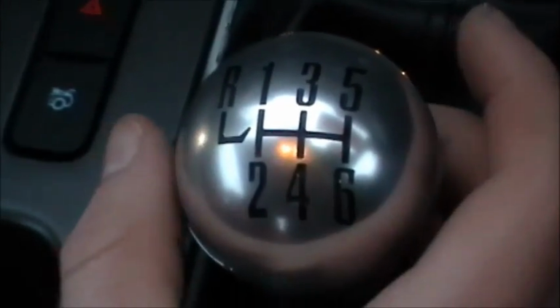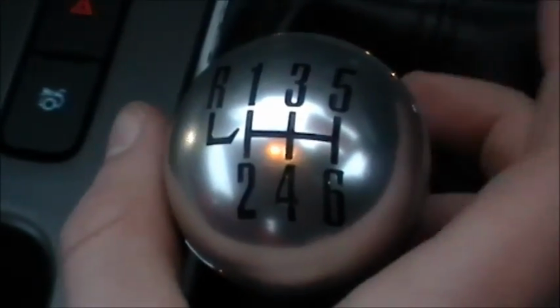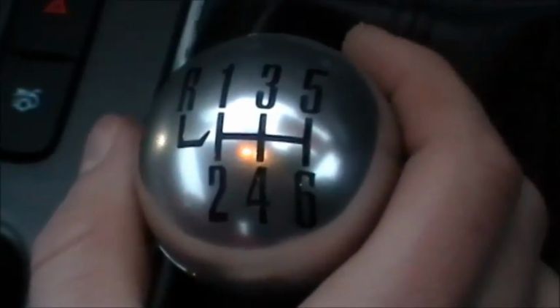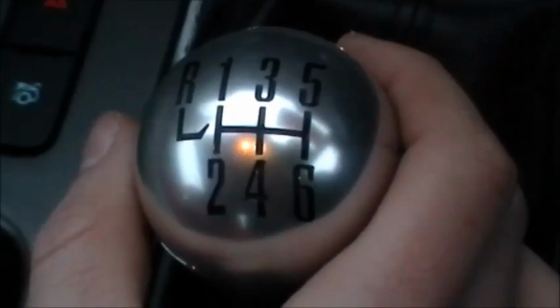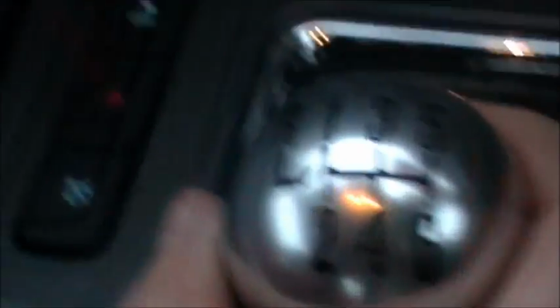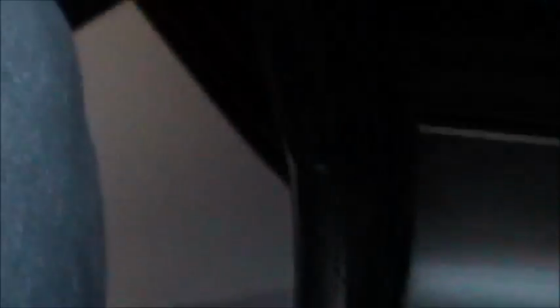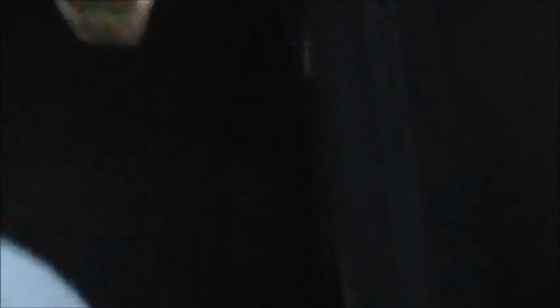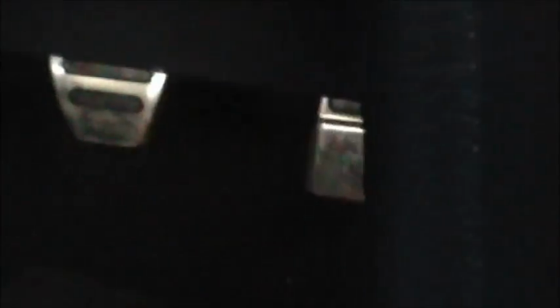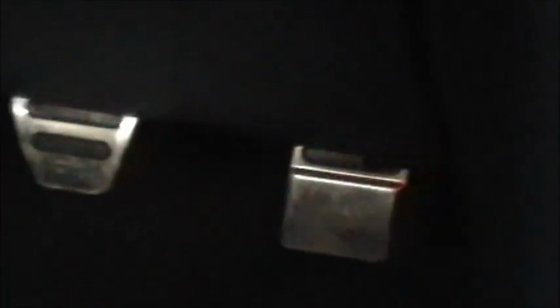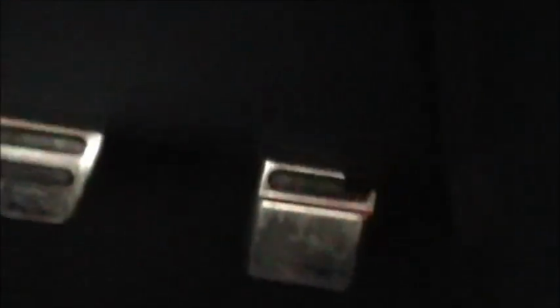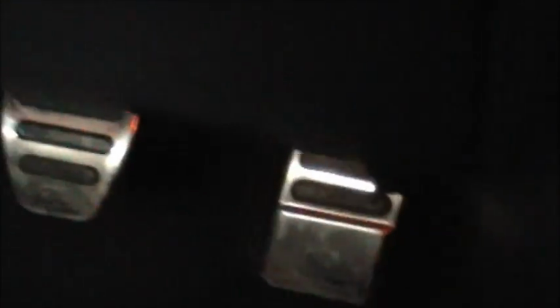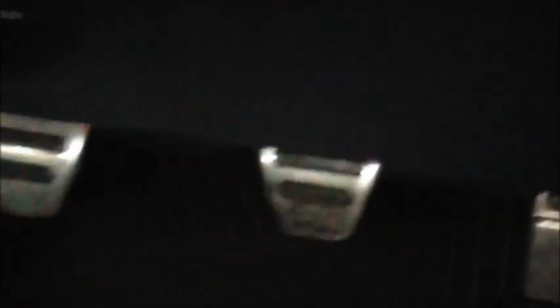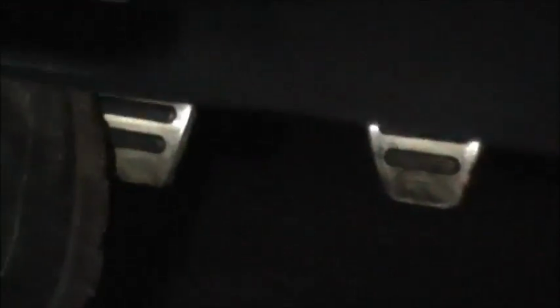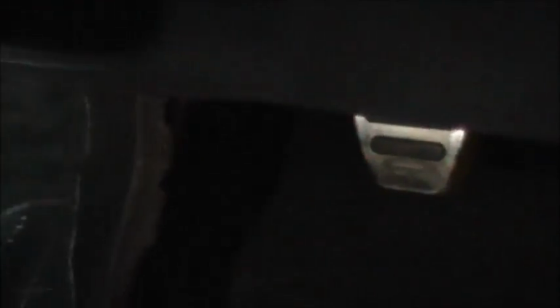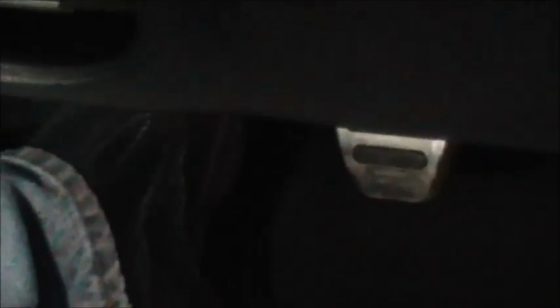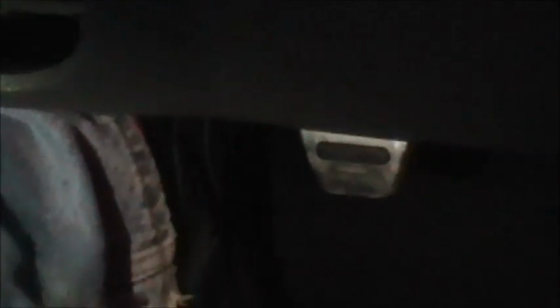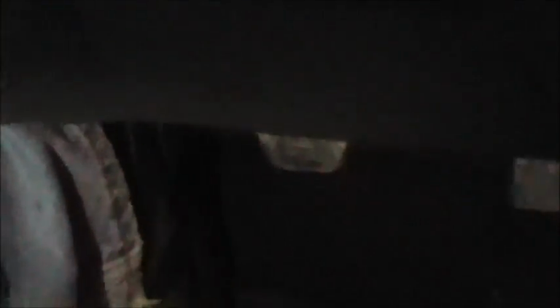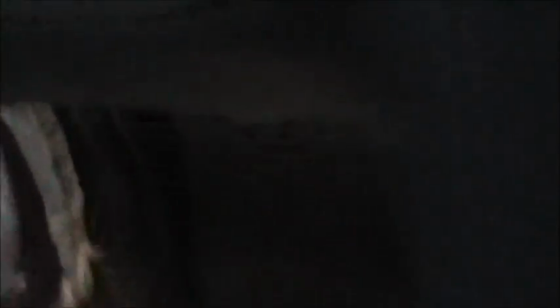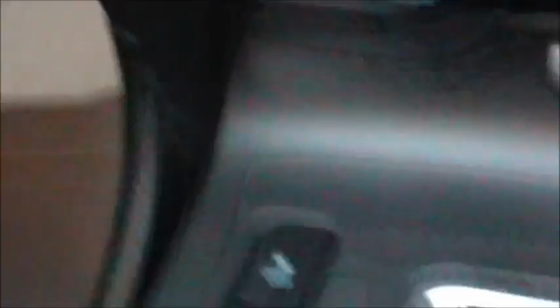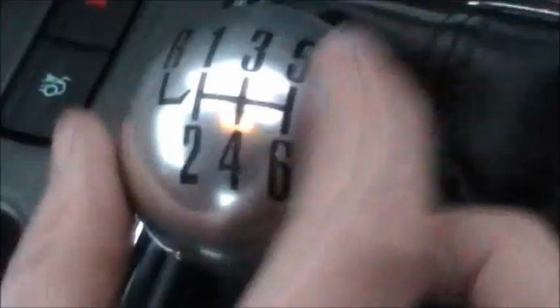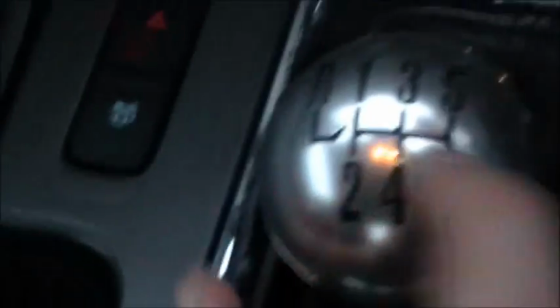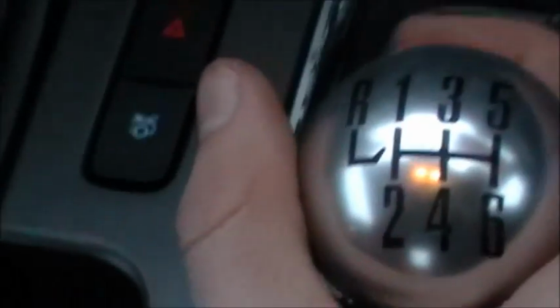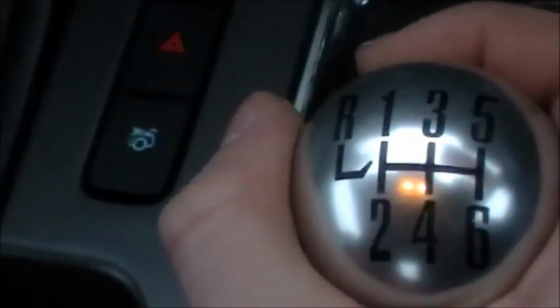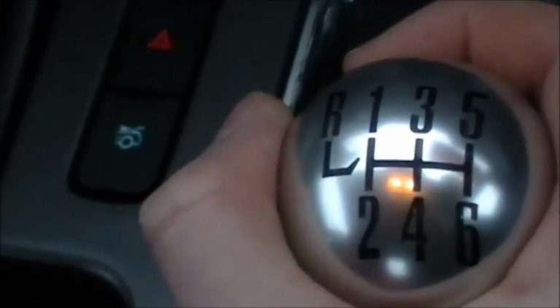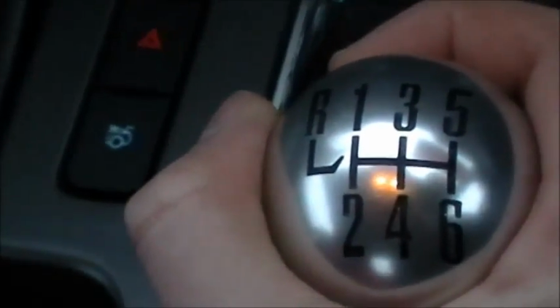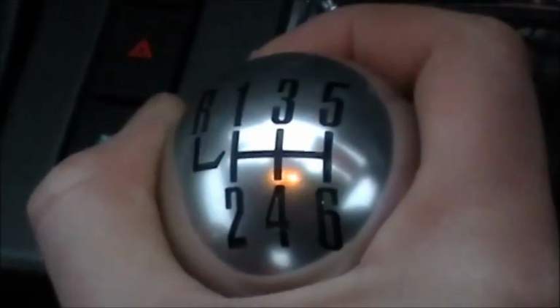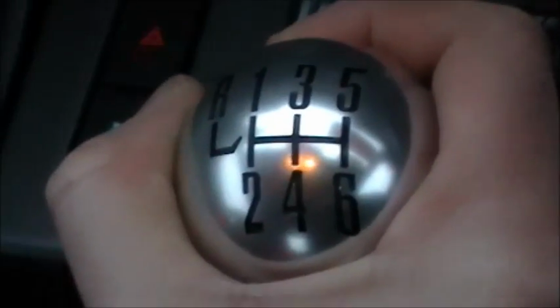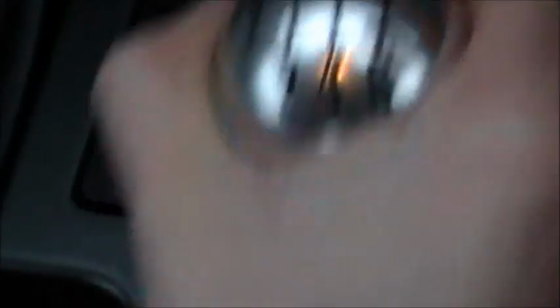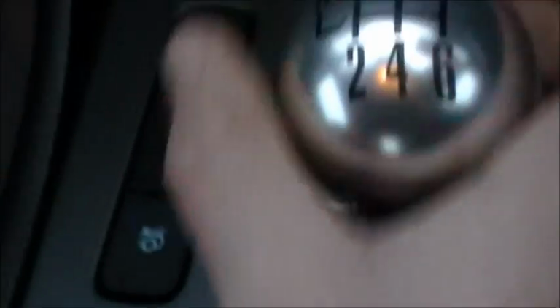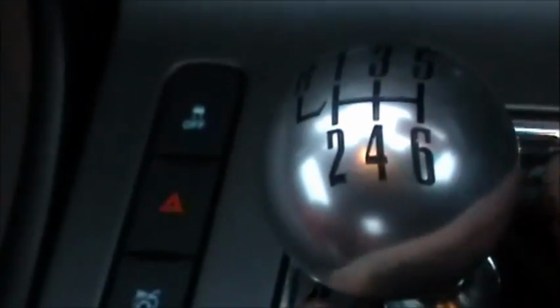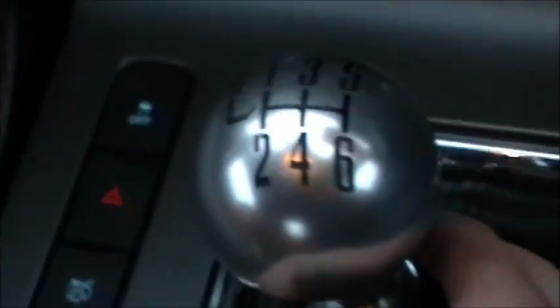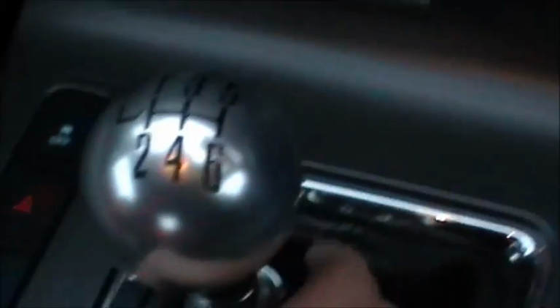To shift the gears you have to put your foot on the clutch, which is this pedal, push it all the way down, and then when you move the gears, first gear you go to the left and up. So then you're in first gear.